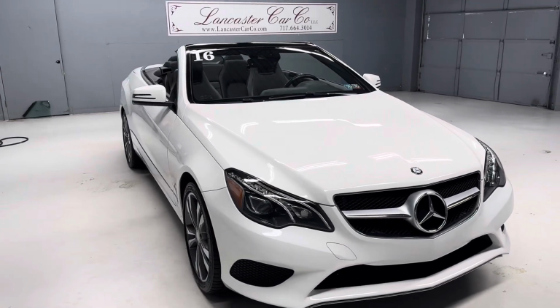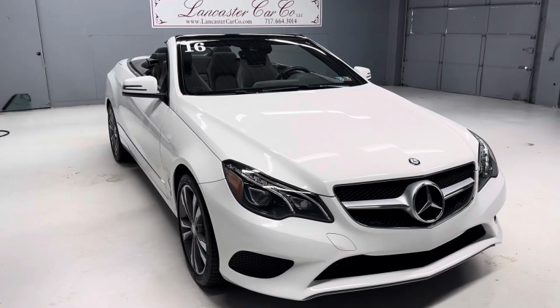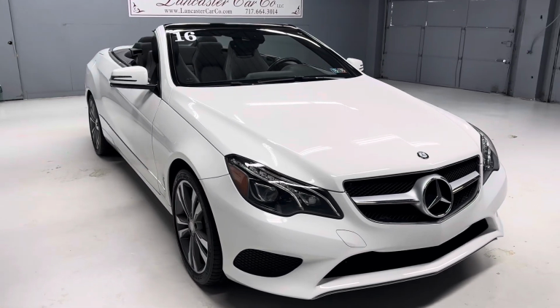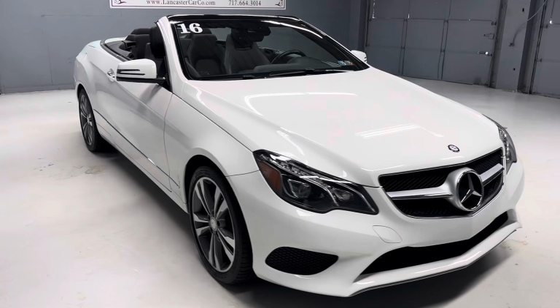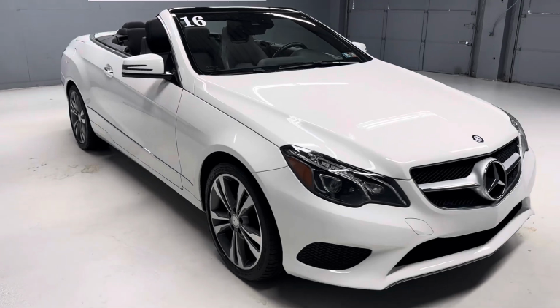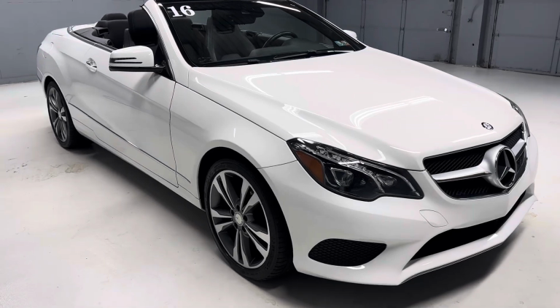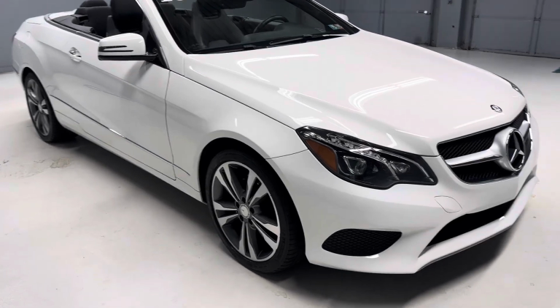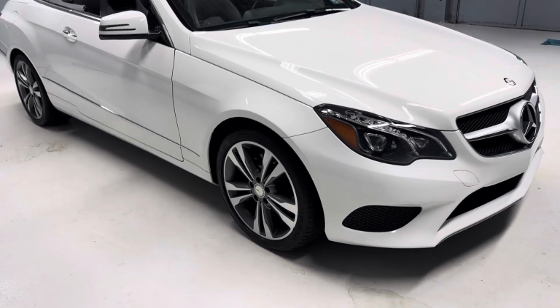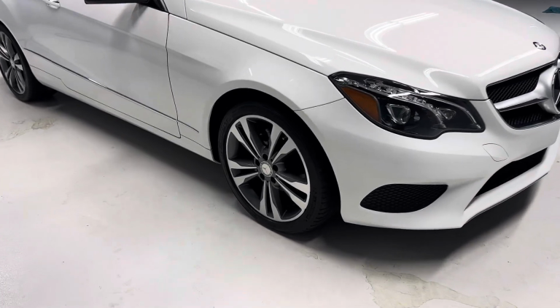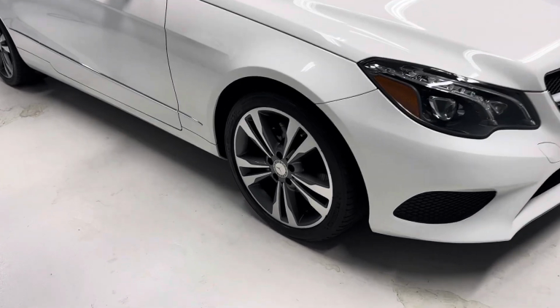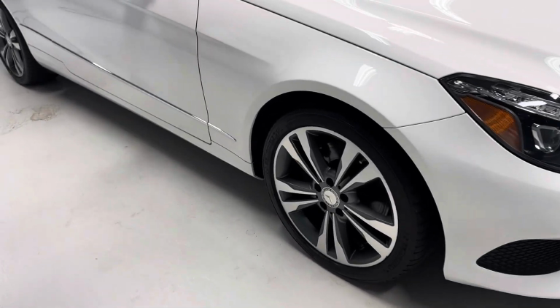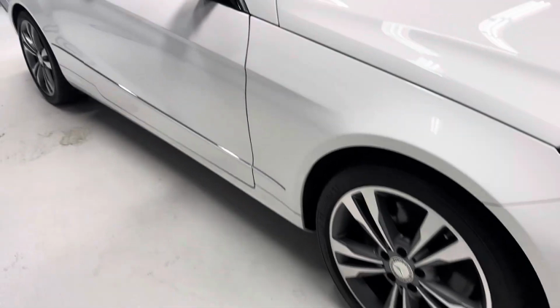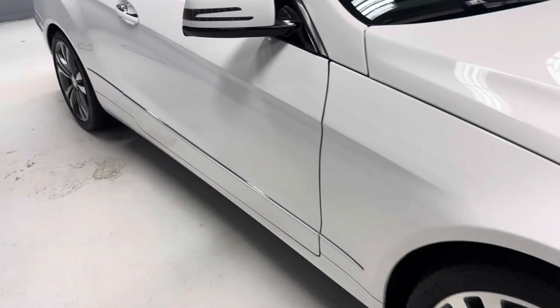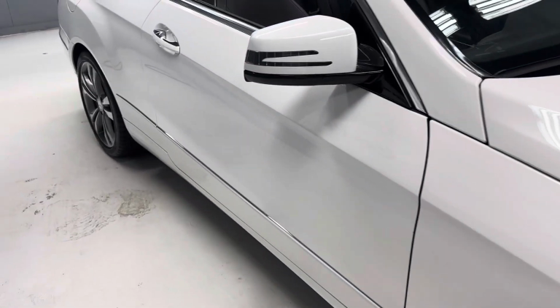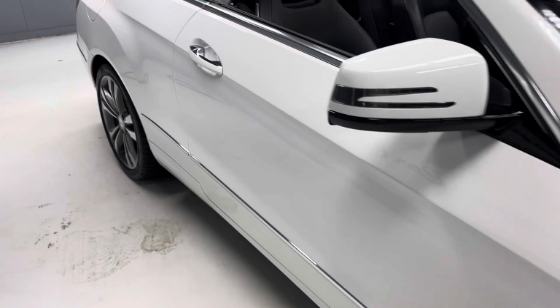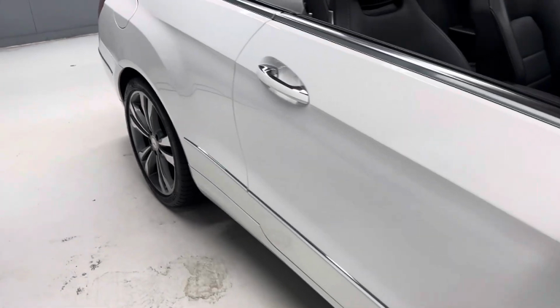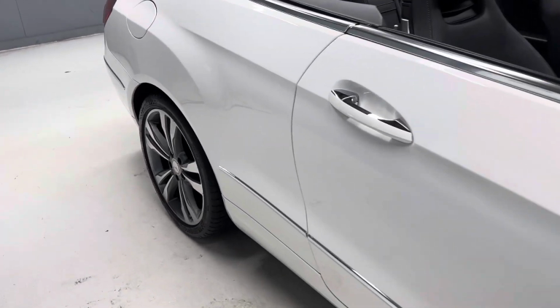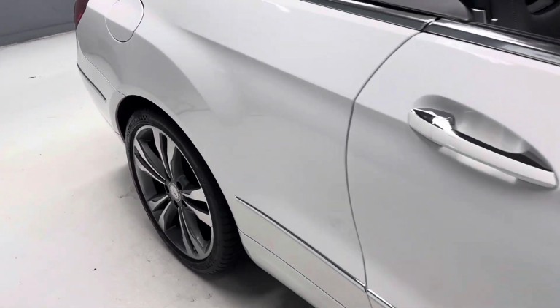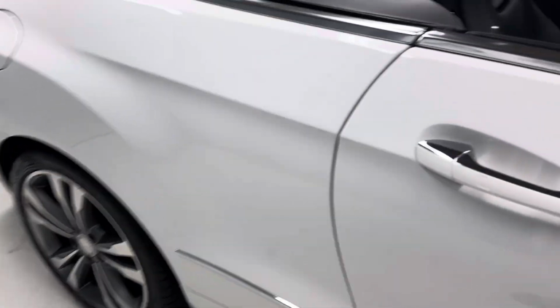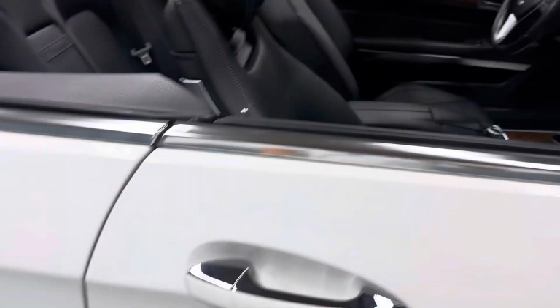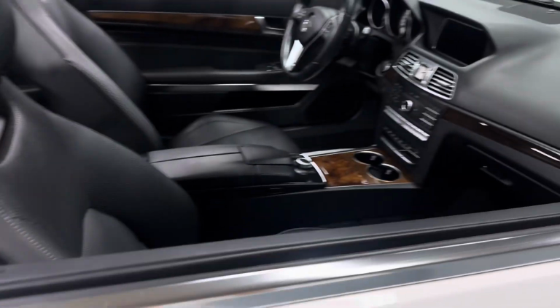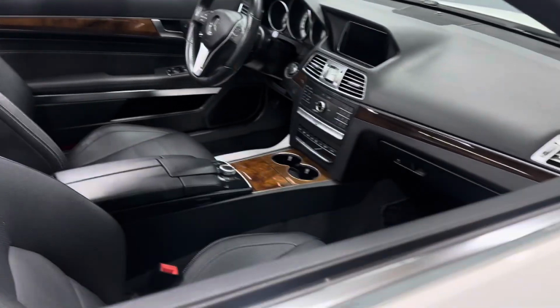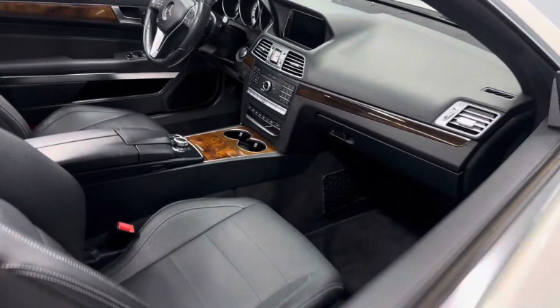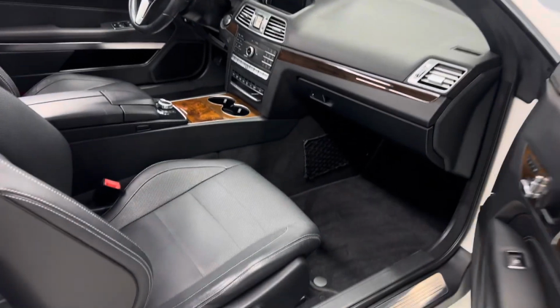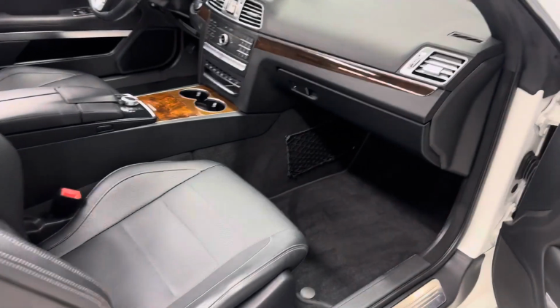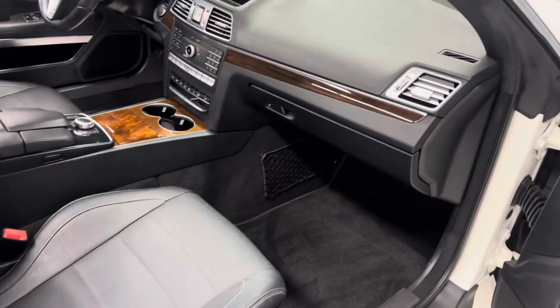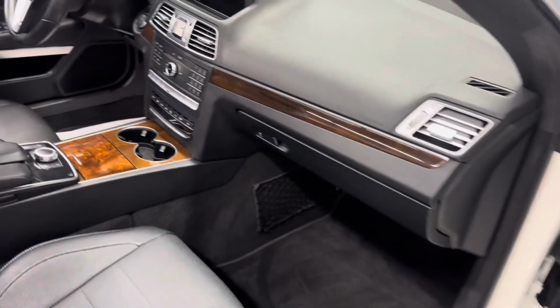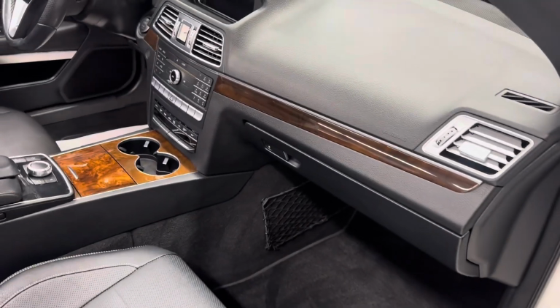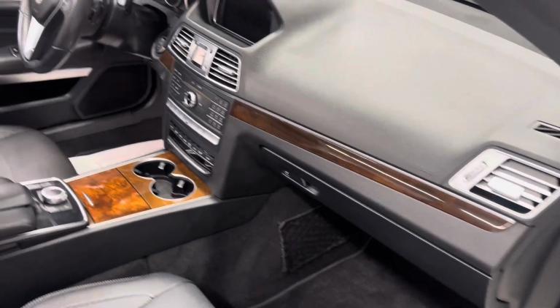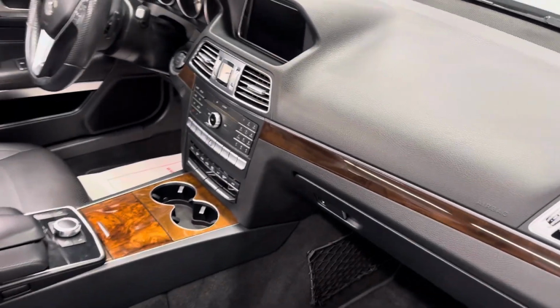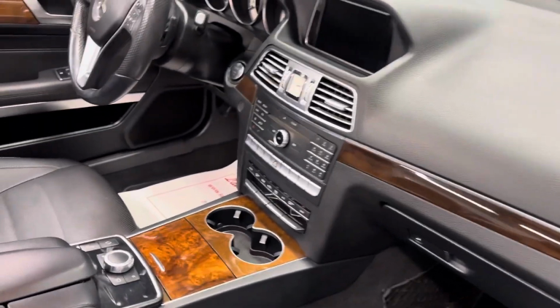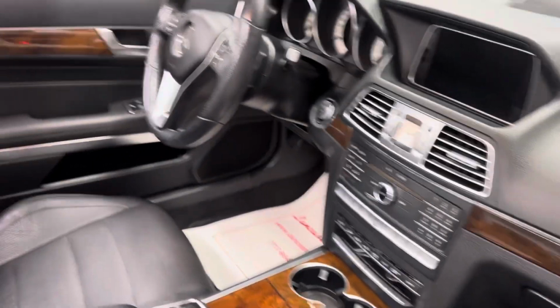It was over $70,000 new with the Premium 2 package, which includes blind spot monitoring, lane assist, Harman Kardon sound system, hot and cold memory seating, navigation, backup camera, and XM satellite radio.